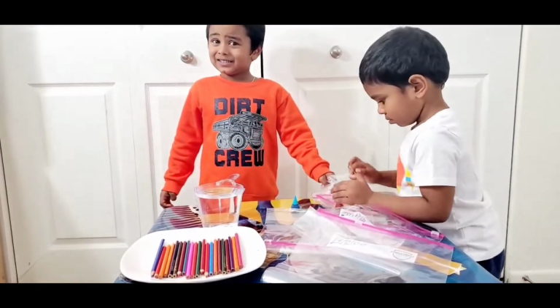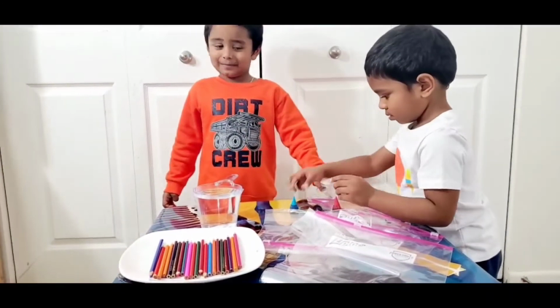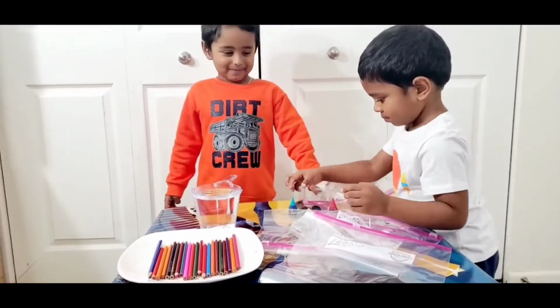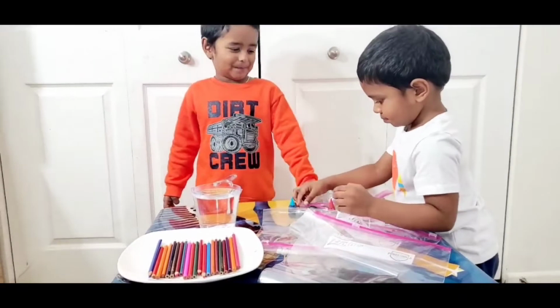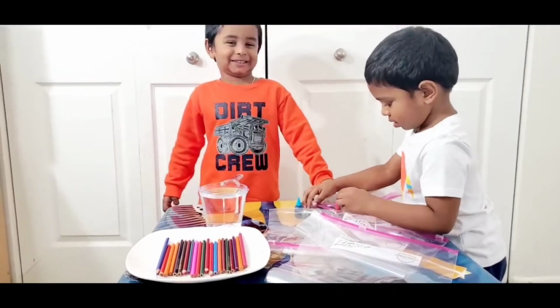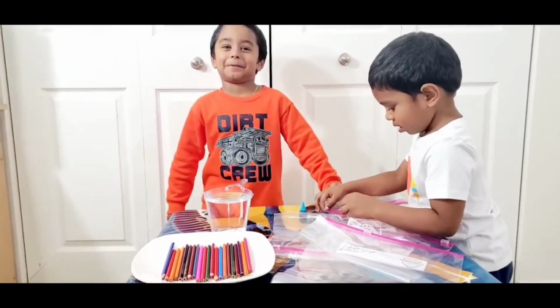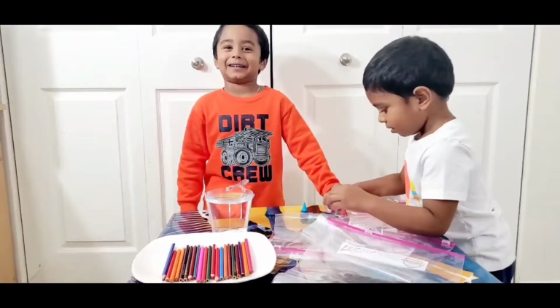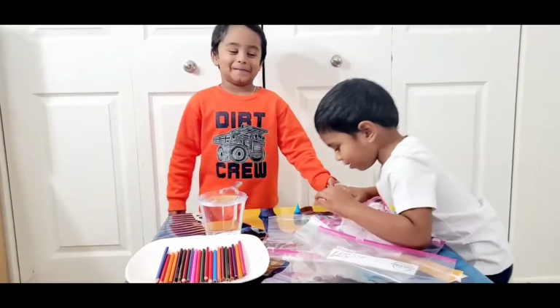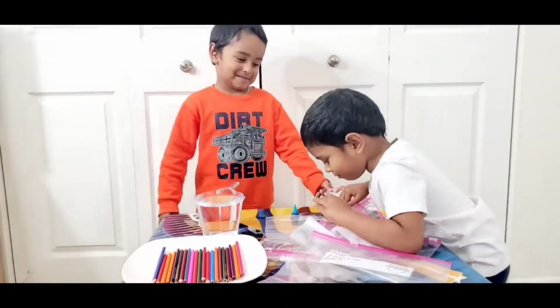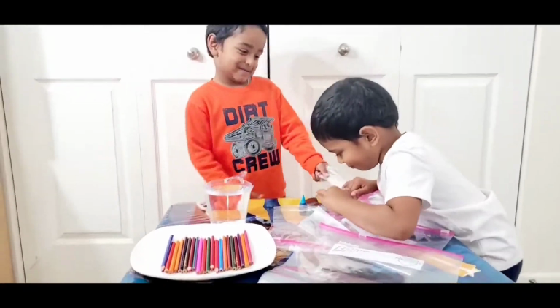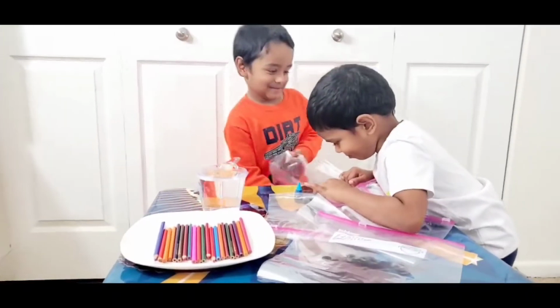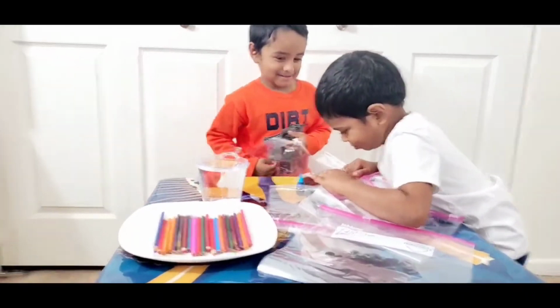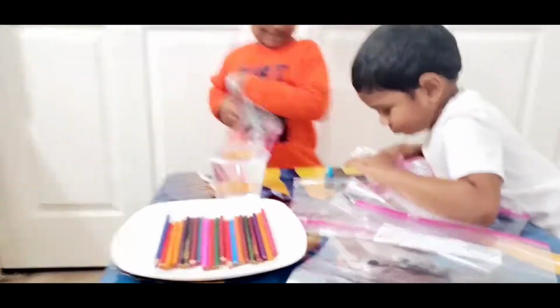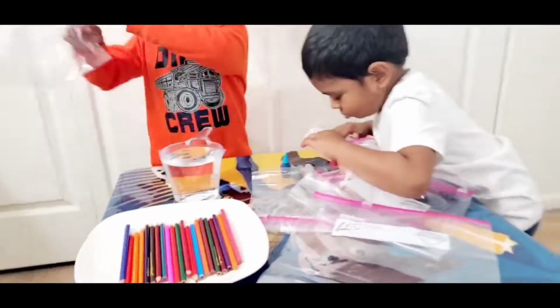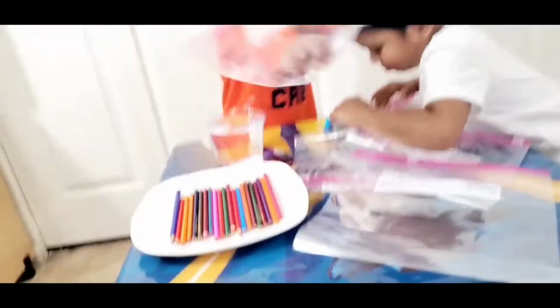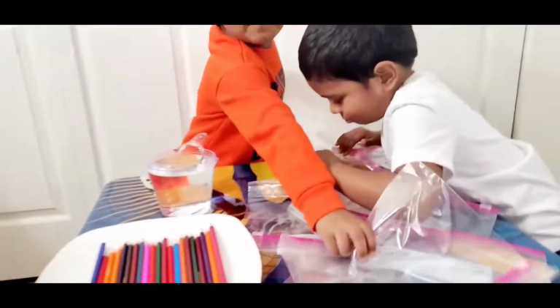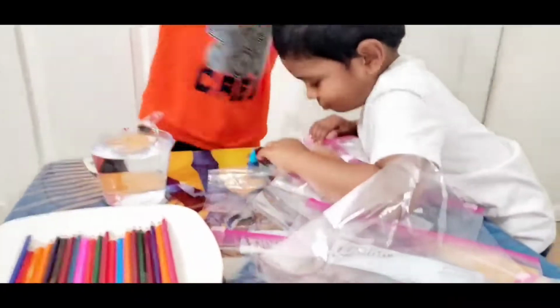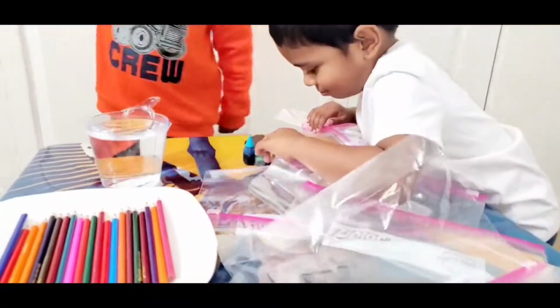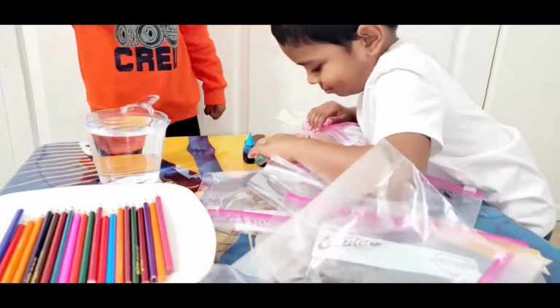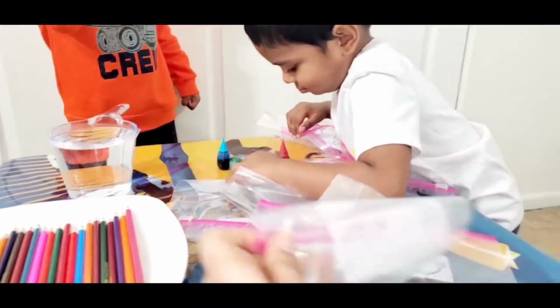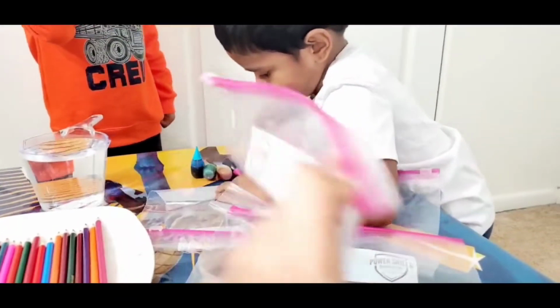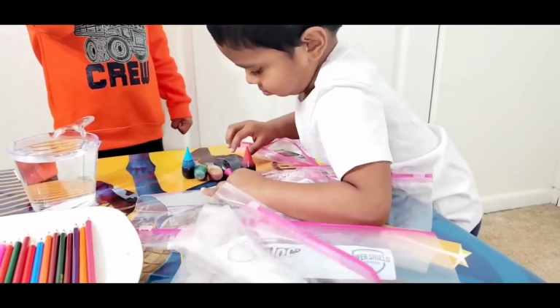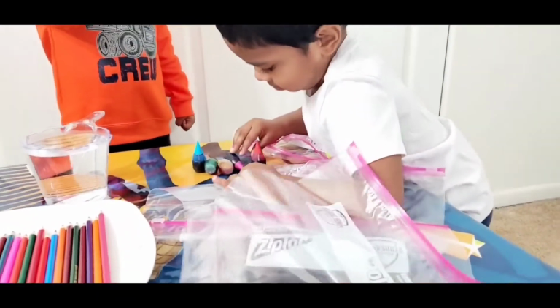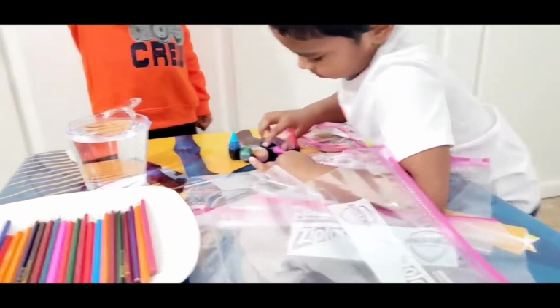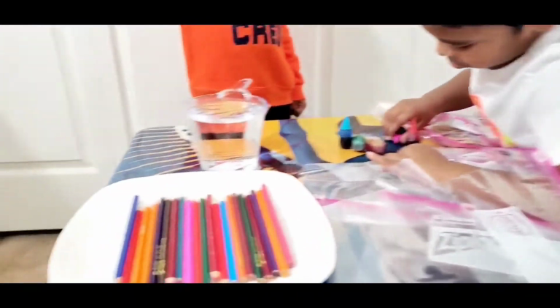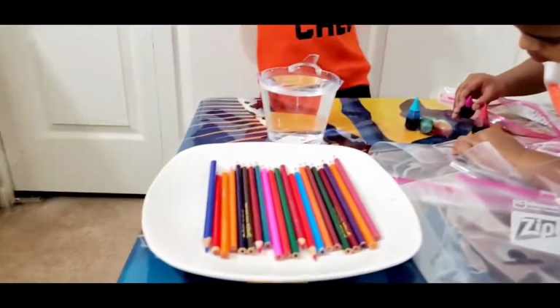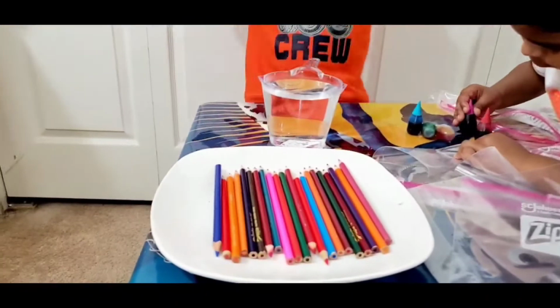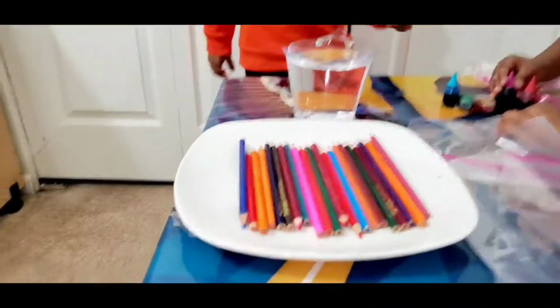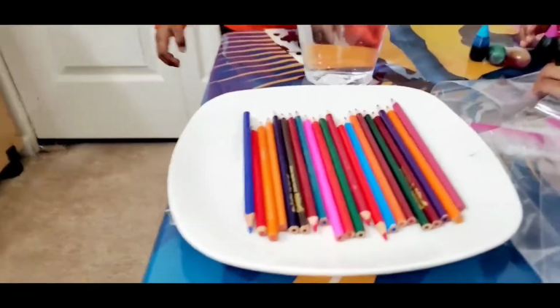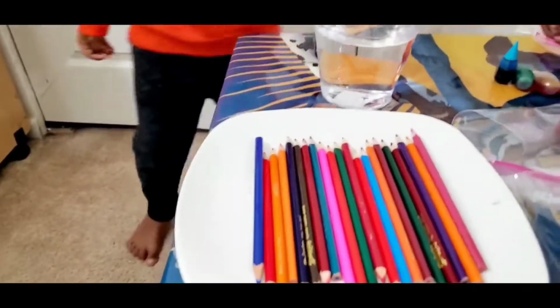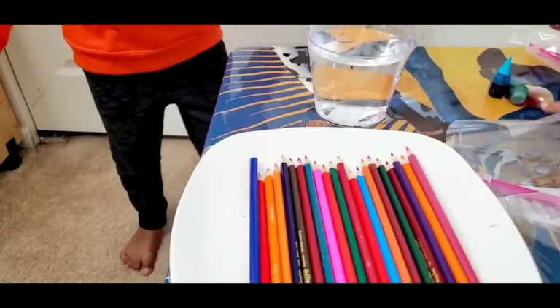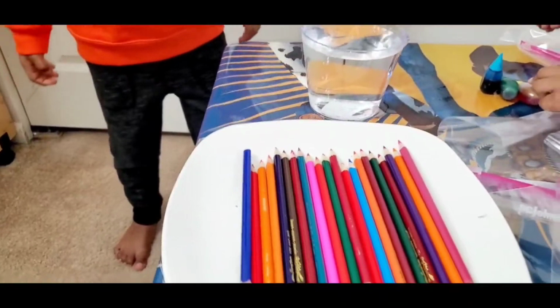What bag is that? Plastic bag — it's a plastic bag. Okay, we have taken a ziplock bag here. So Ashra, your pencils are very sharp.